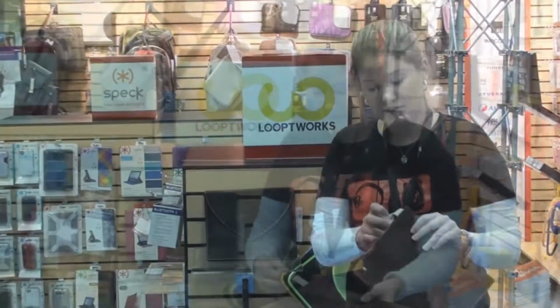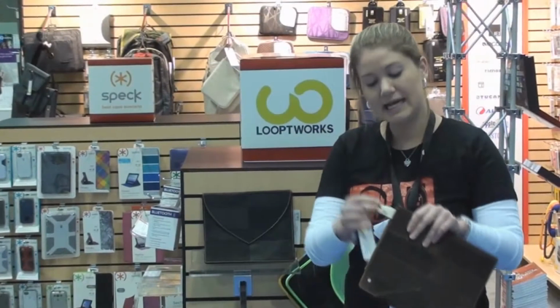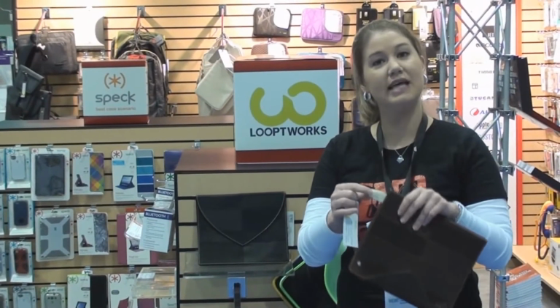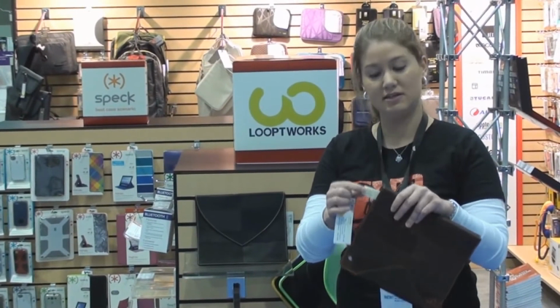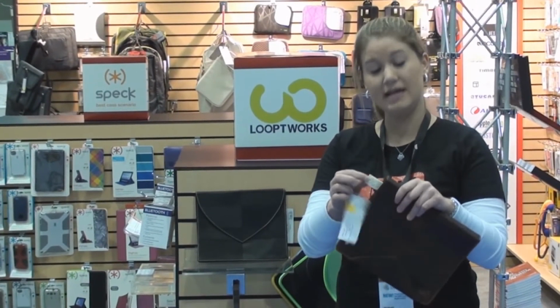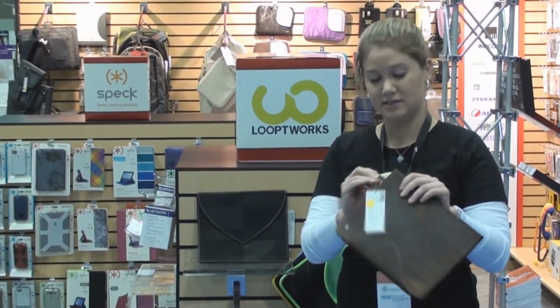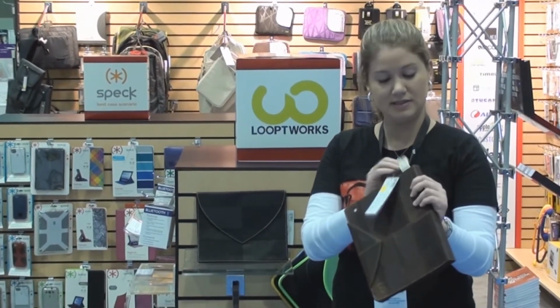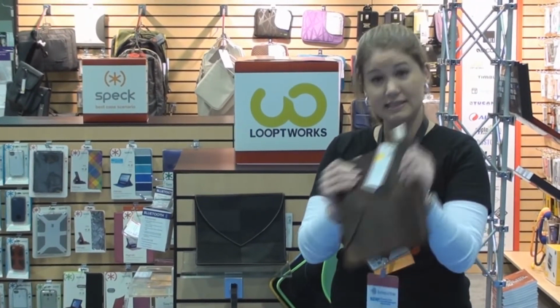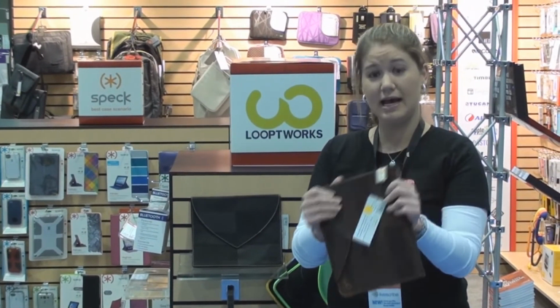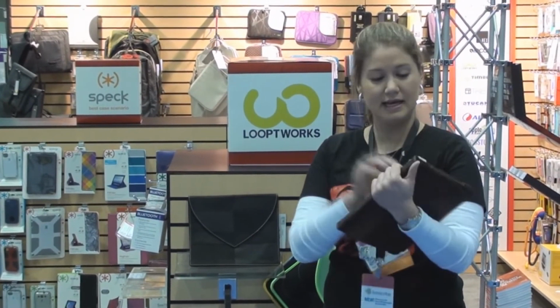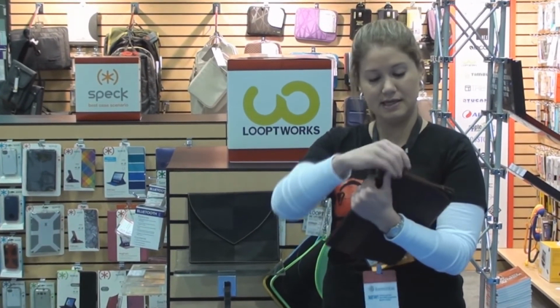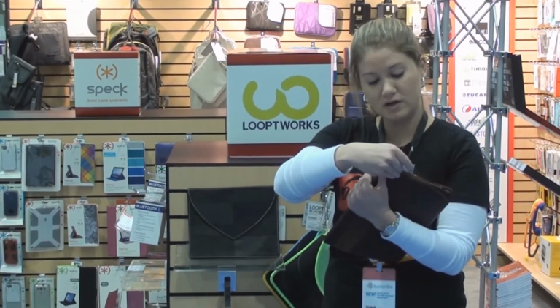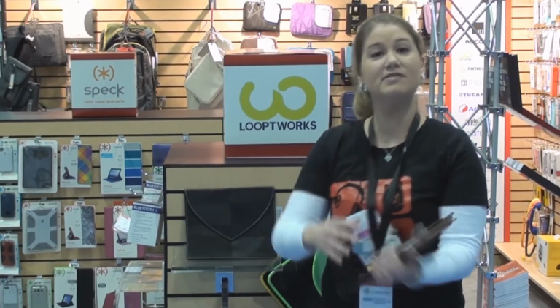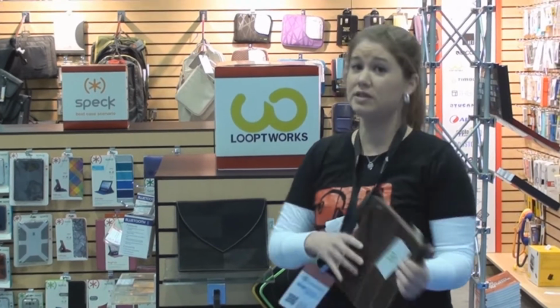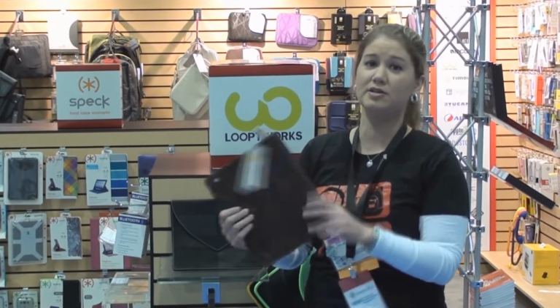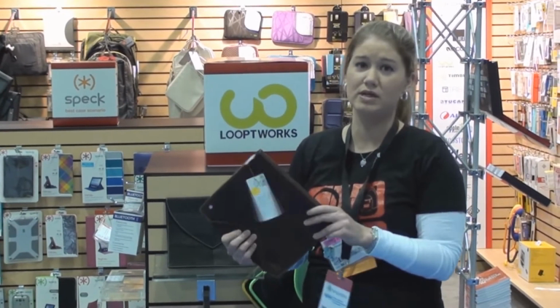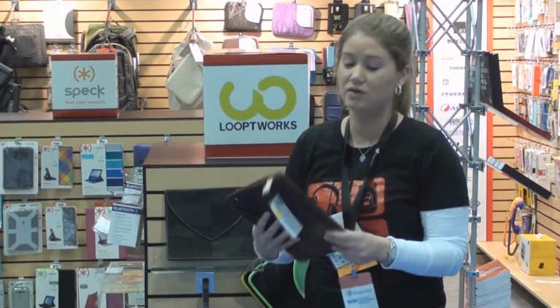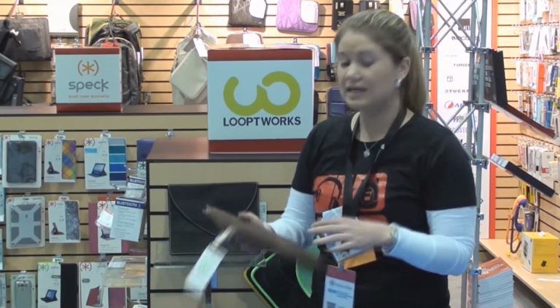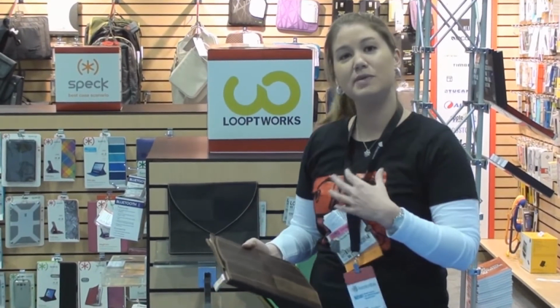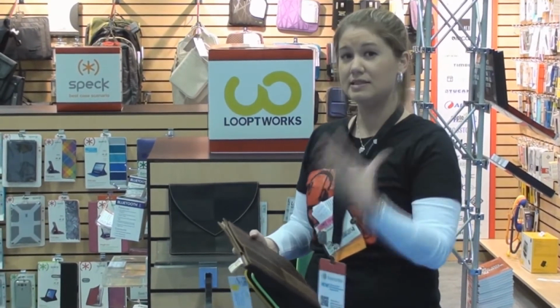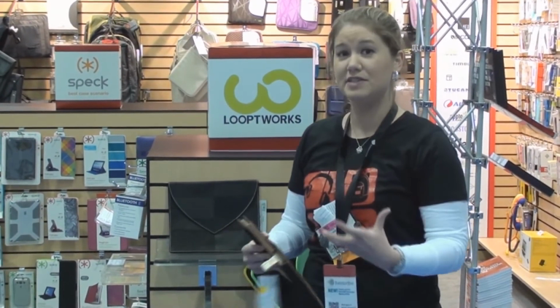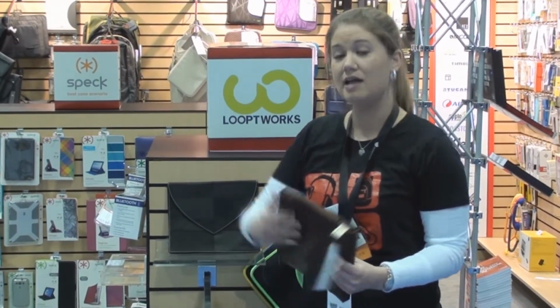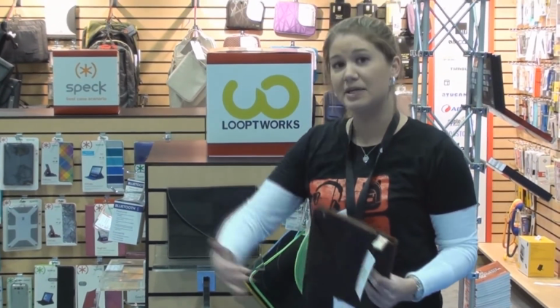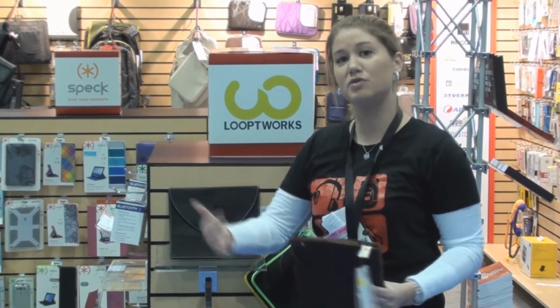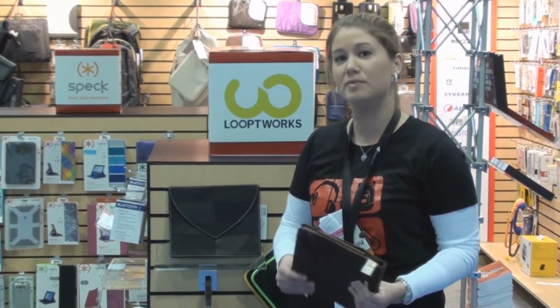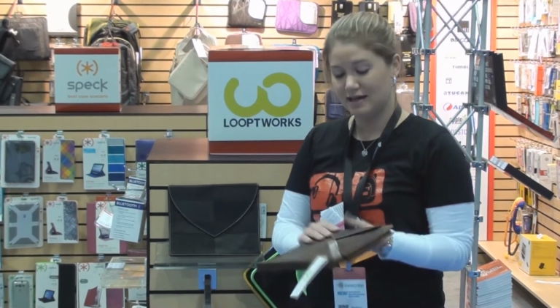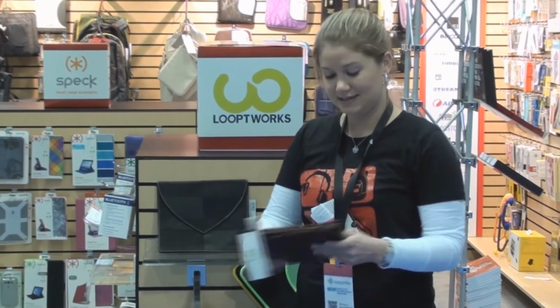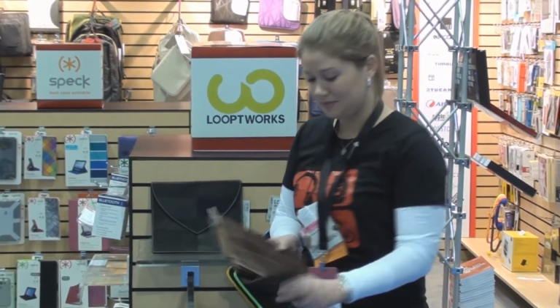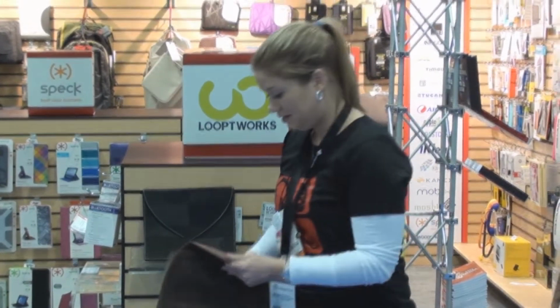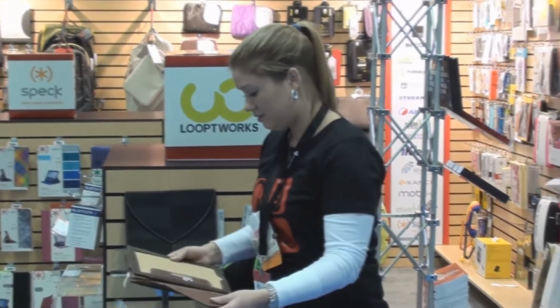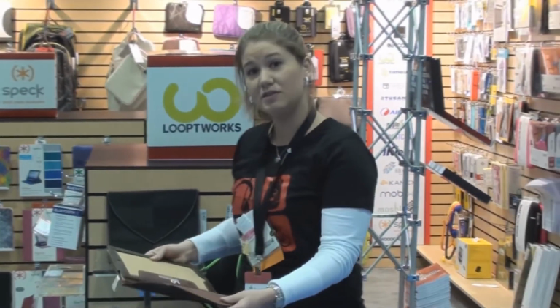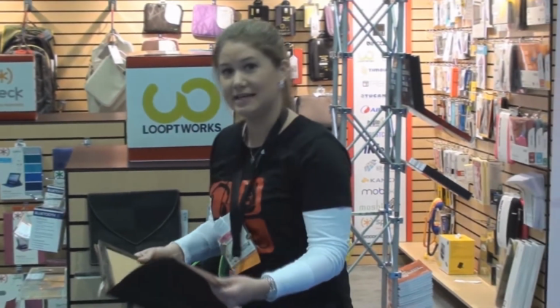These little tags on the side here are handwritten. So this actual iPad case is number 45 of only 140. It's kind of nice because you'll constantly have different colors coming in through the assortments, and the price points are fantastic.